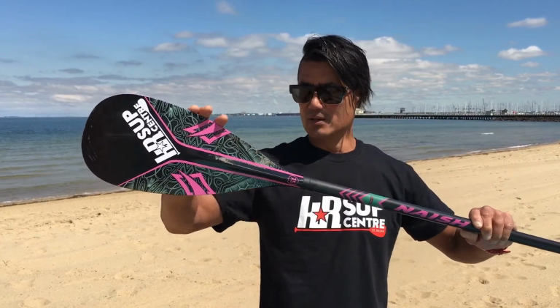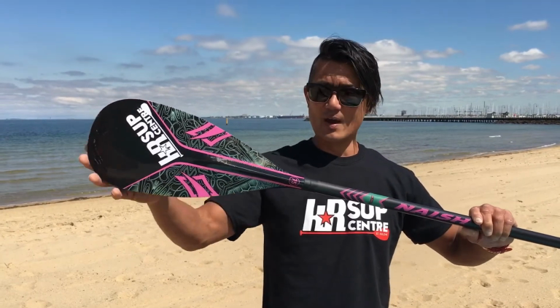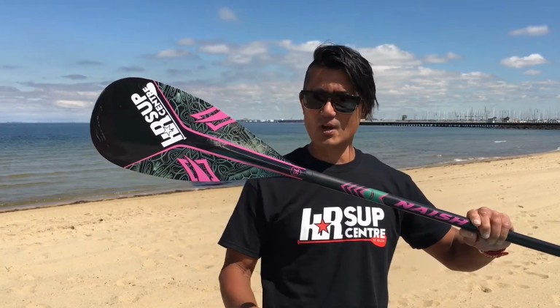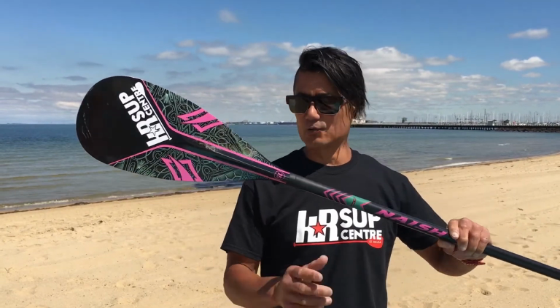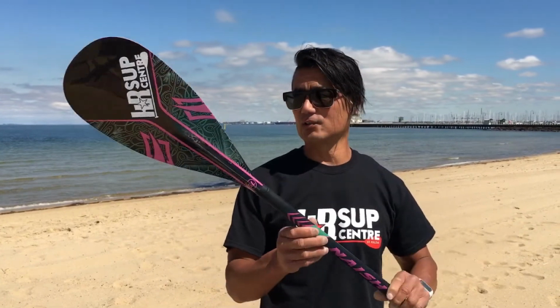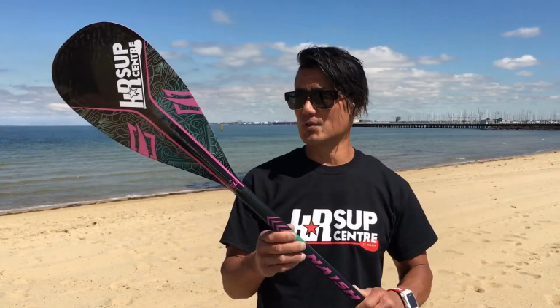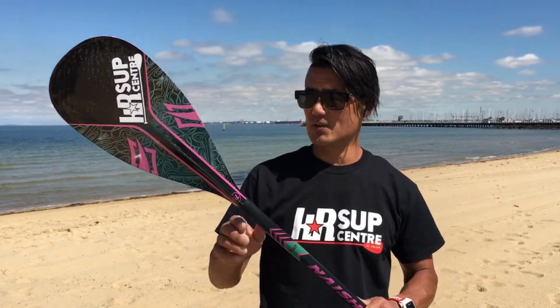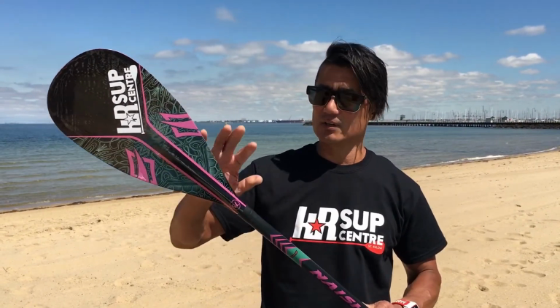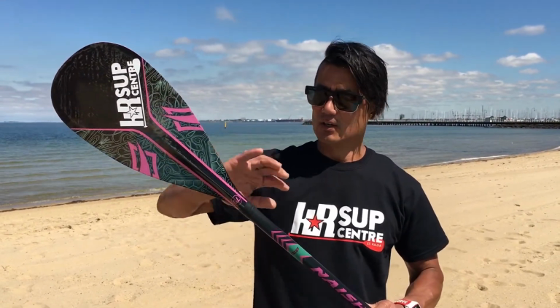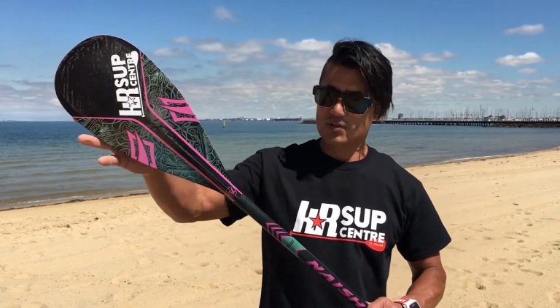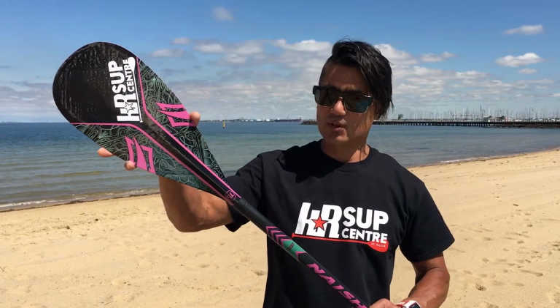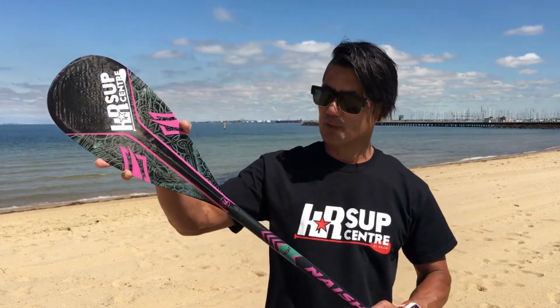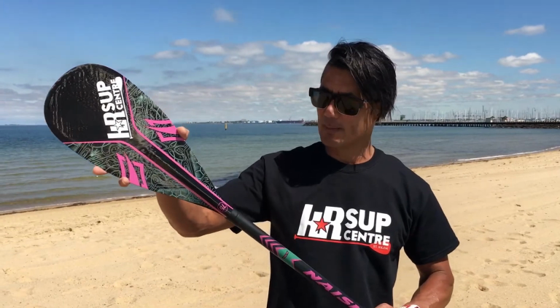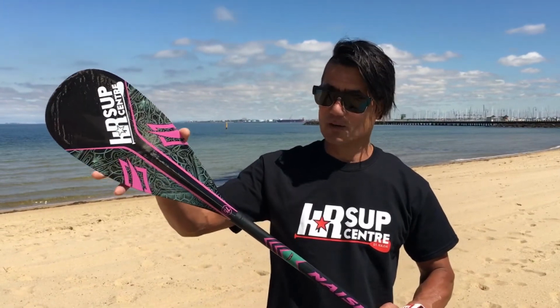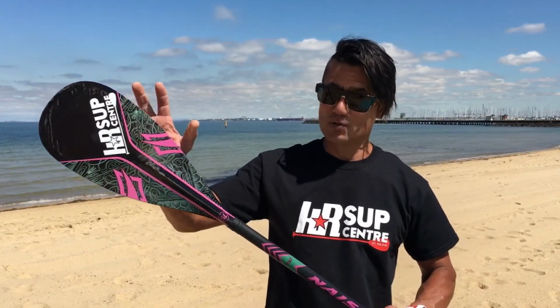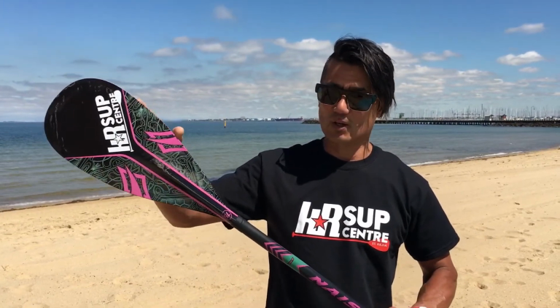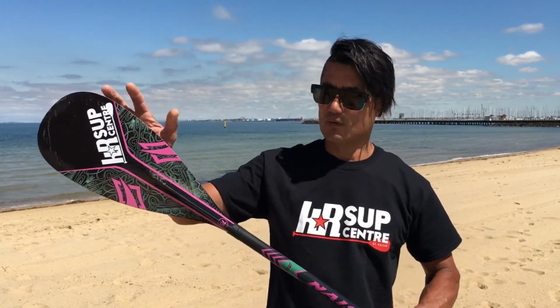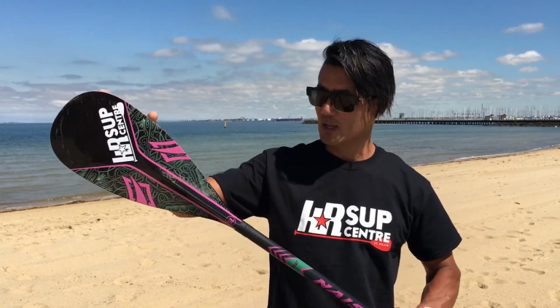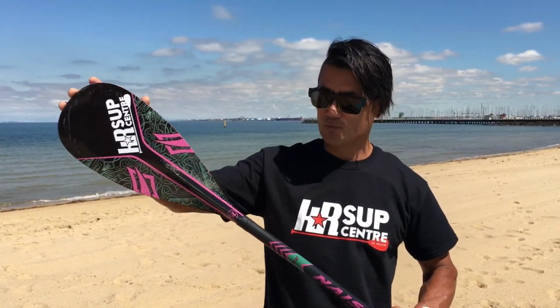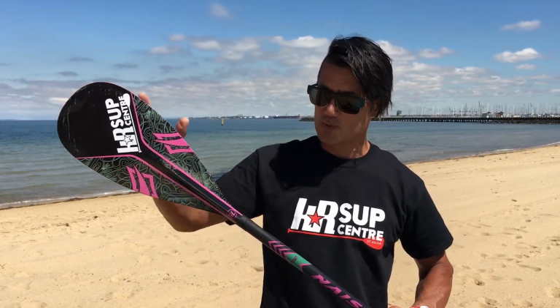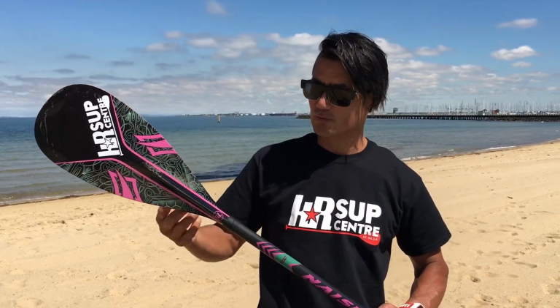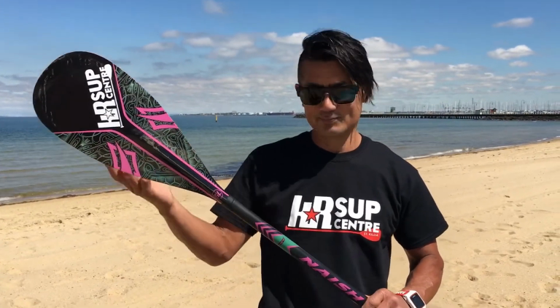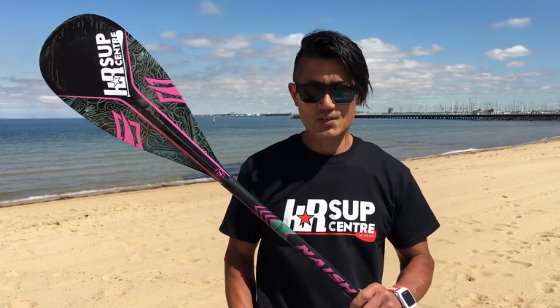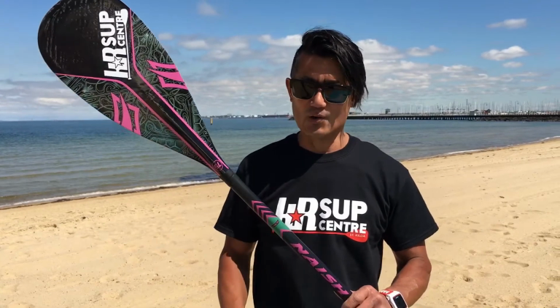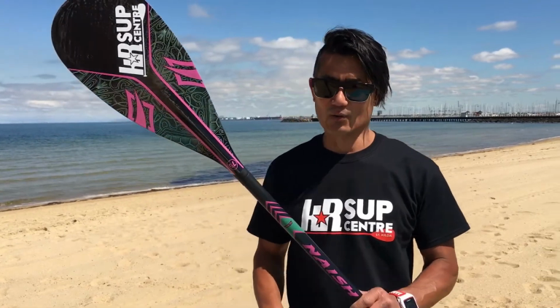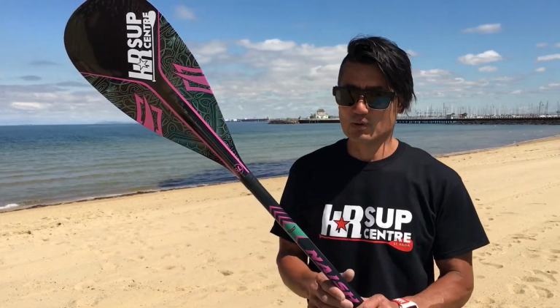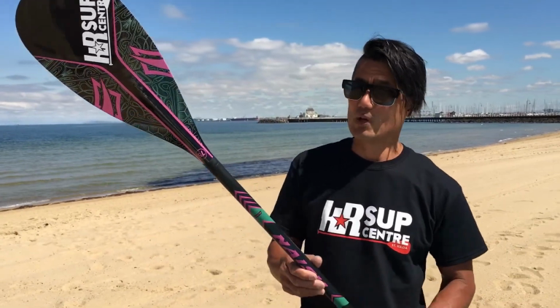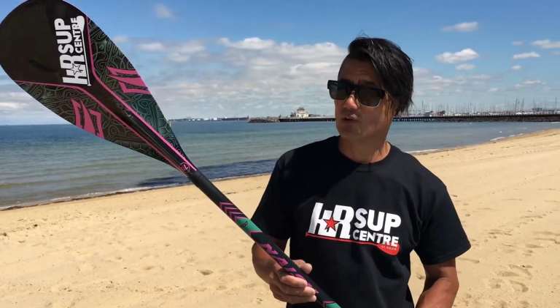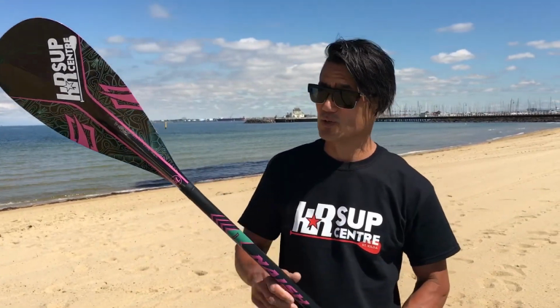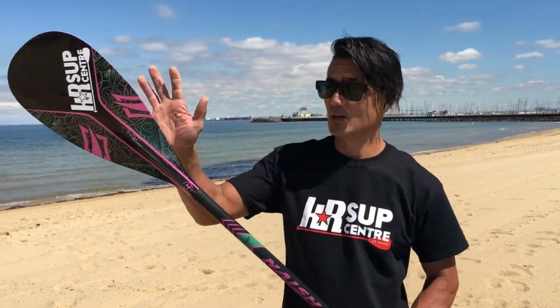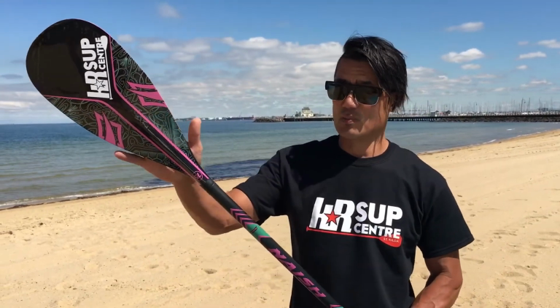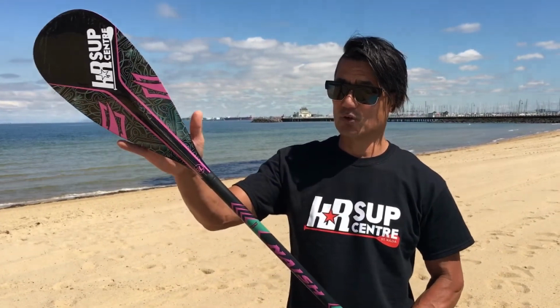NASH revamped their entire paddle range for 2017 and these are the same shape. I use one of their race paddles myself and it's my go-to paddle, especially when it's windy and choppy, because it gives me so much control.